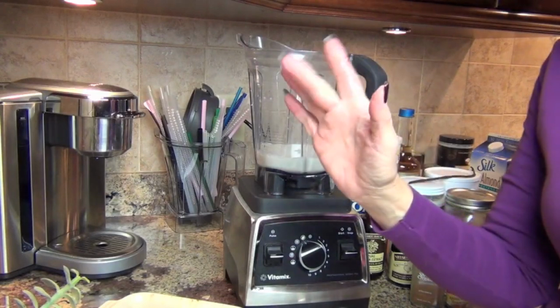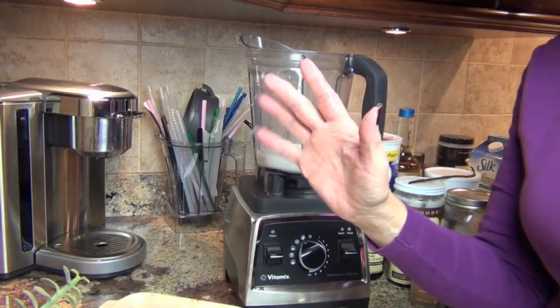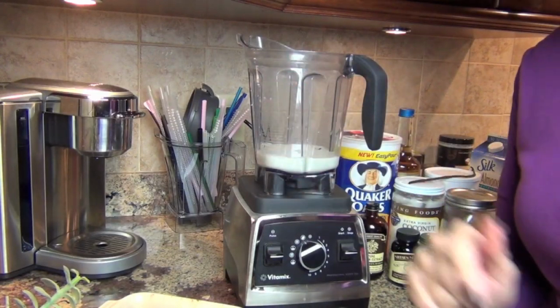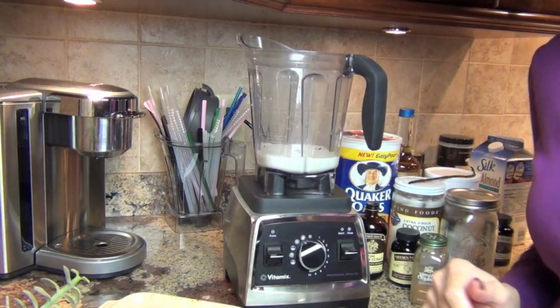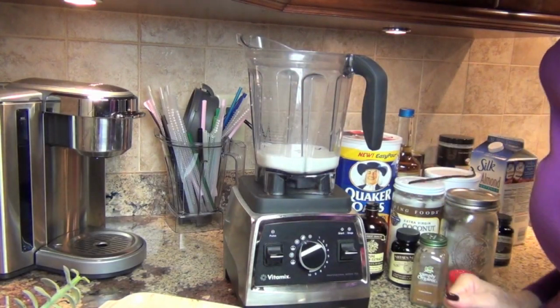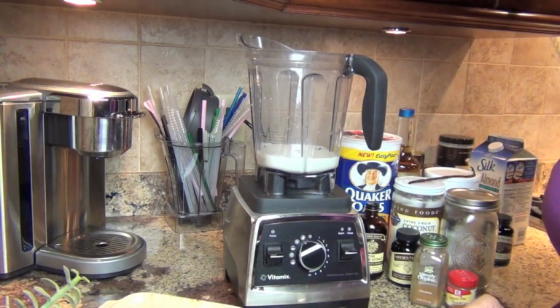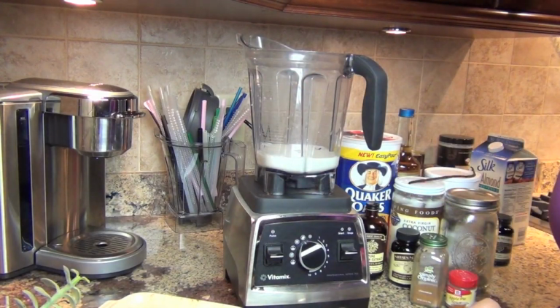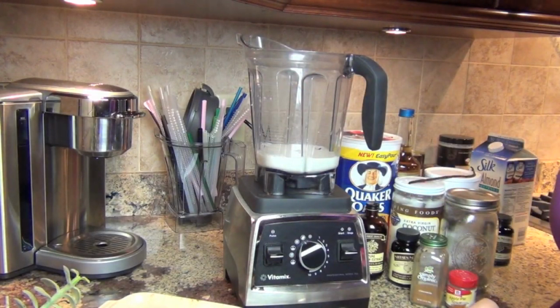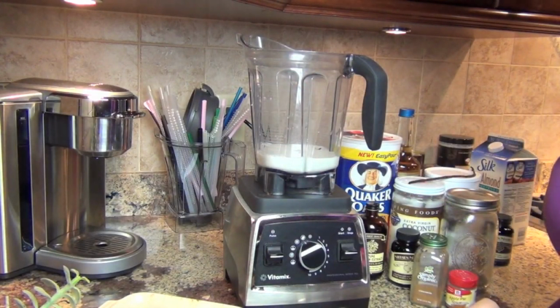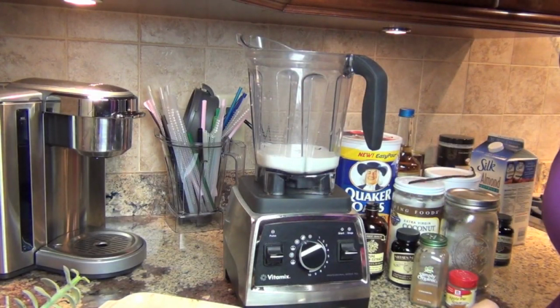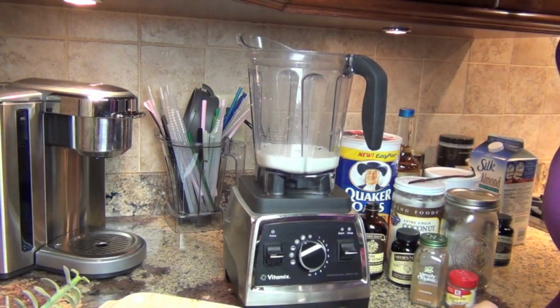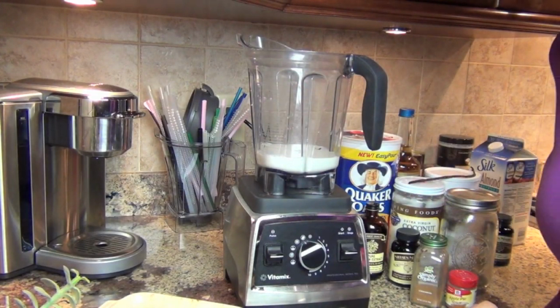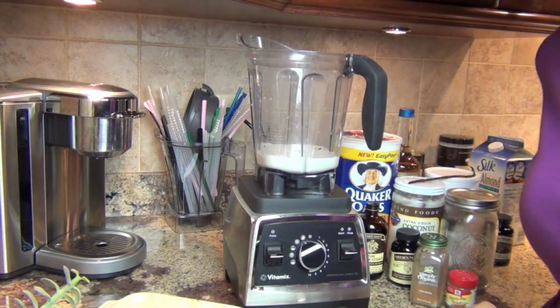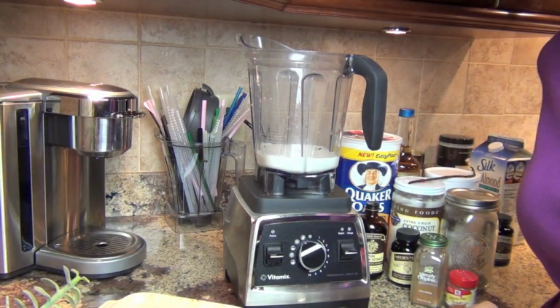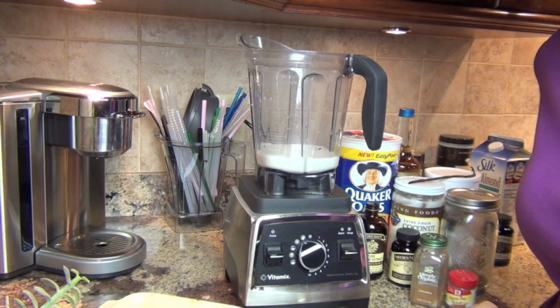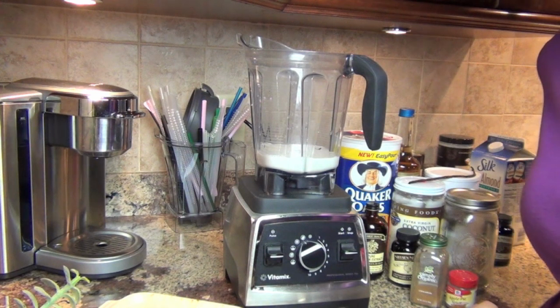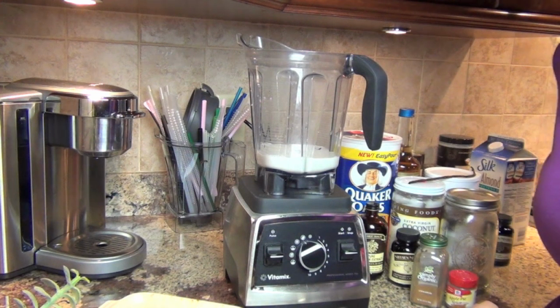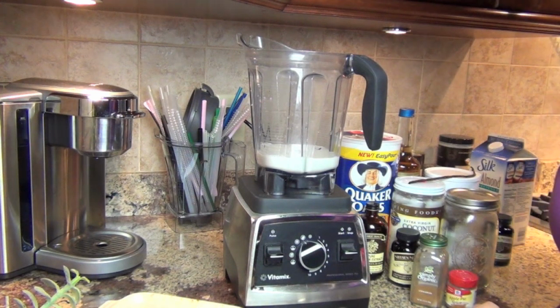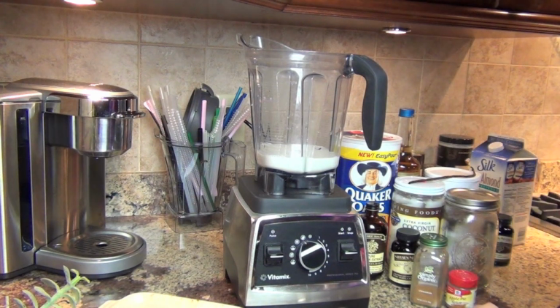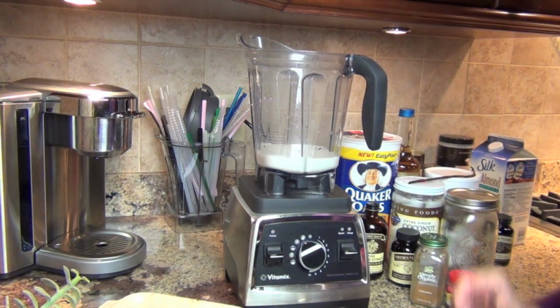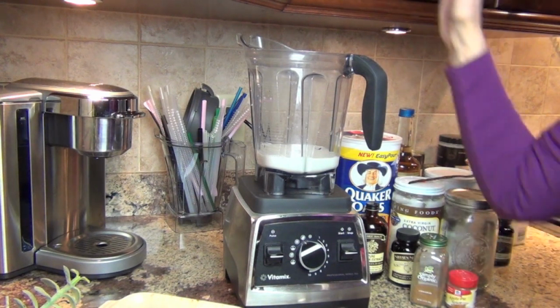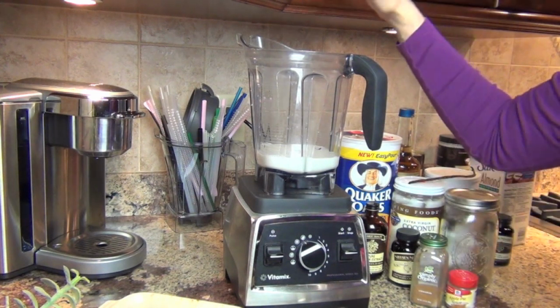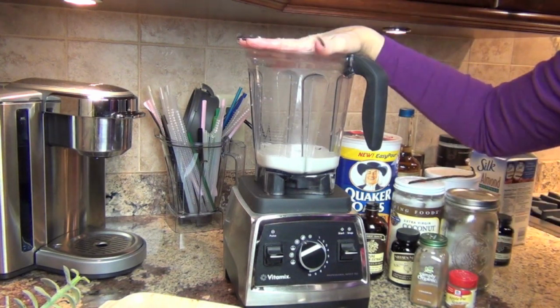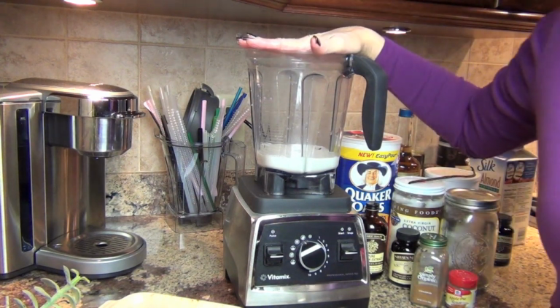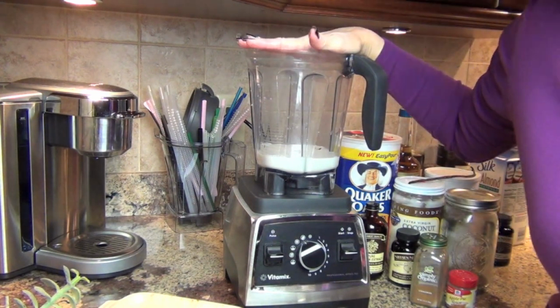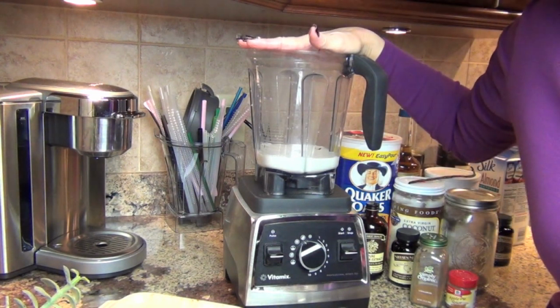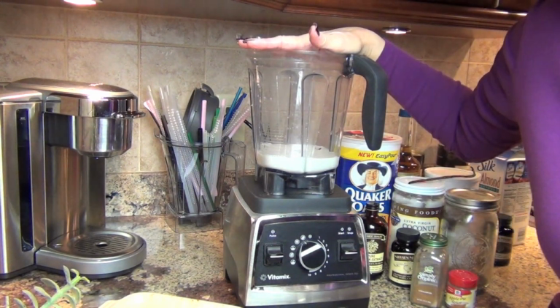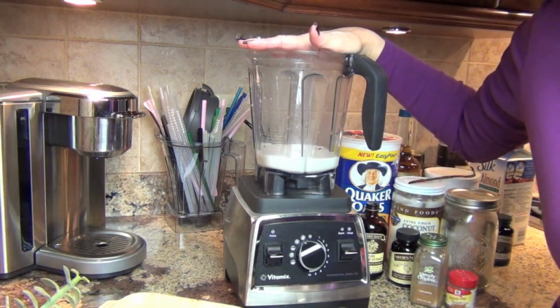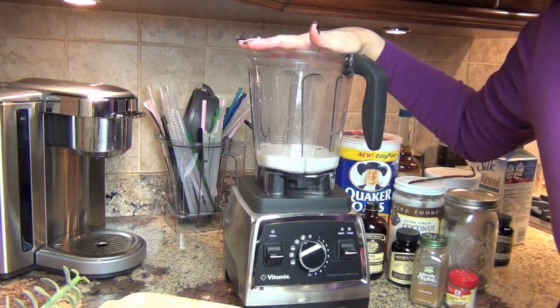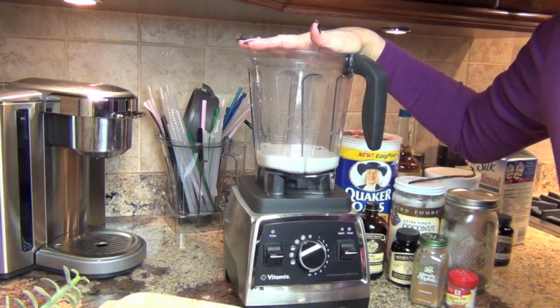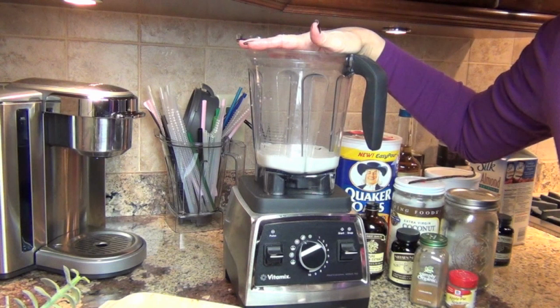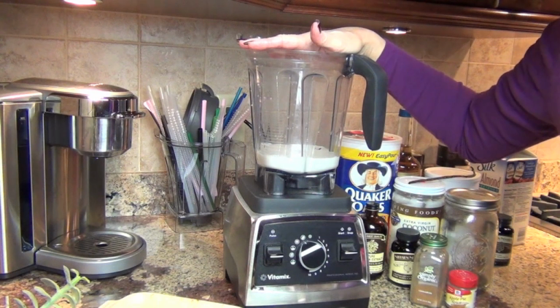Hi Peeps! Thanks for stopping by. I hope you're all having a great day. This is a Saturday Smoothie video, and today's is going to be Apple Pie Smoothie.